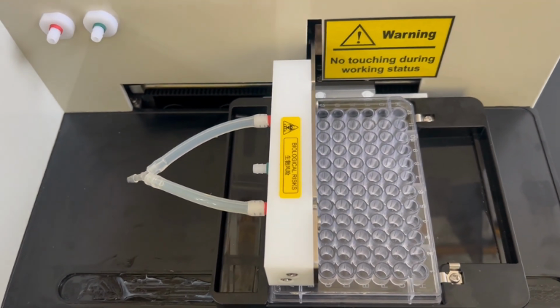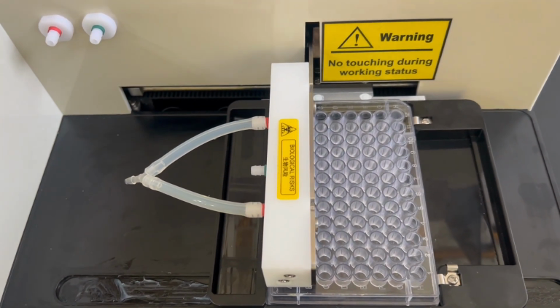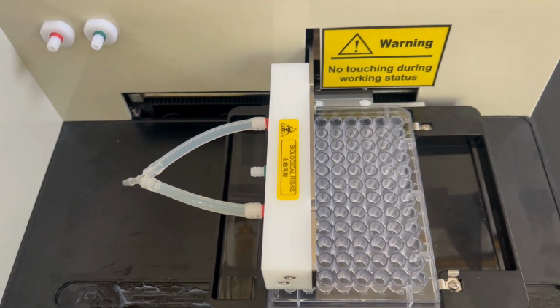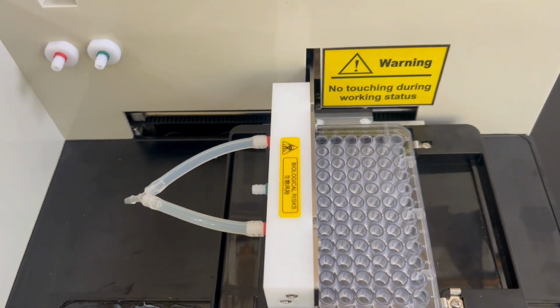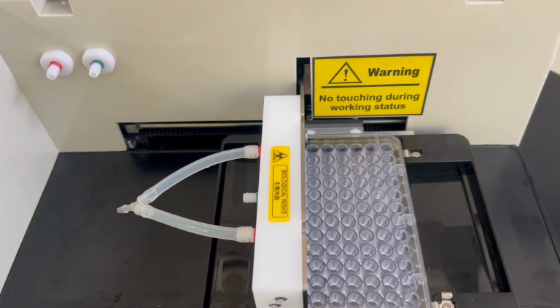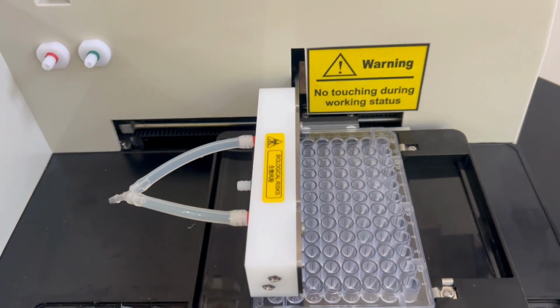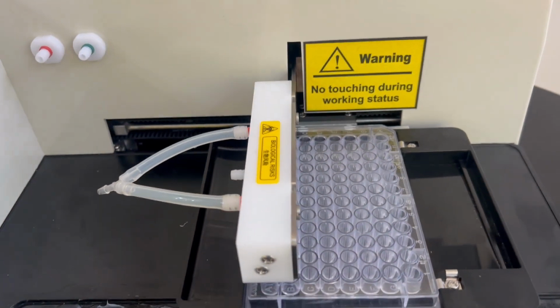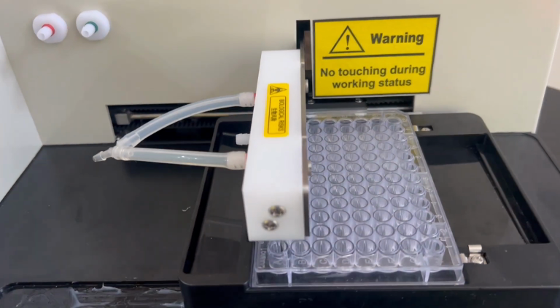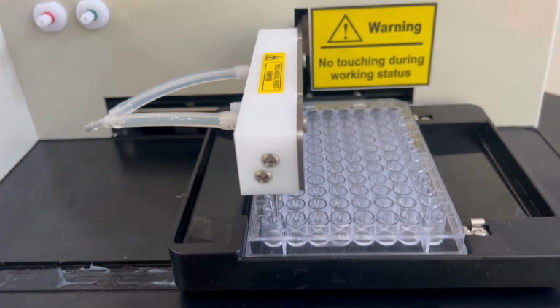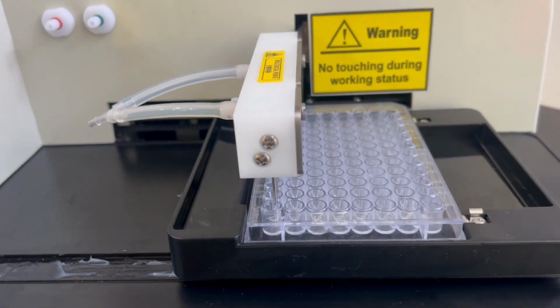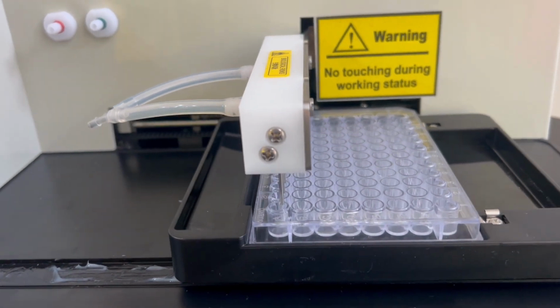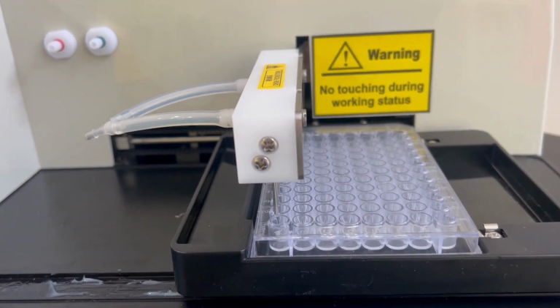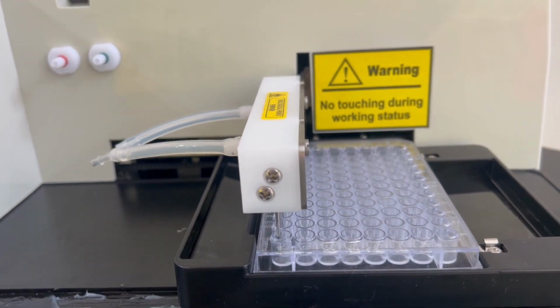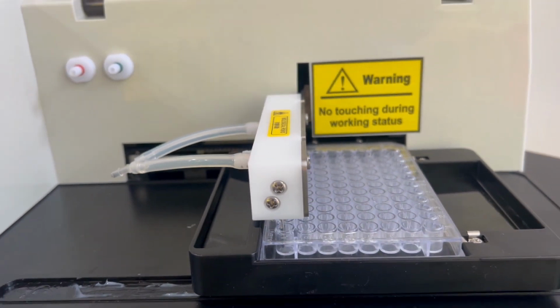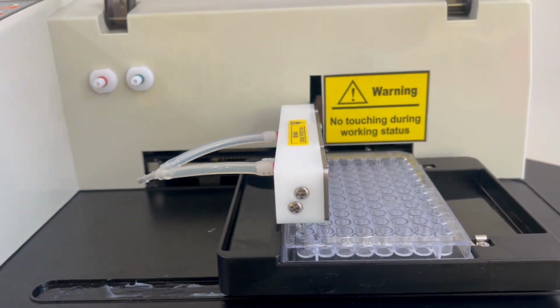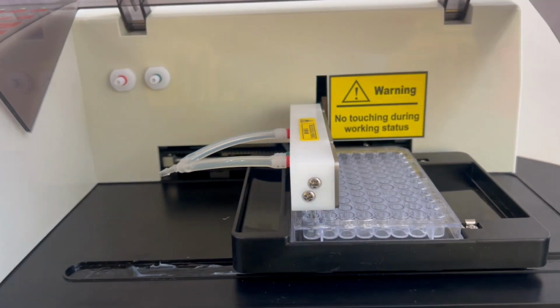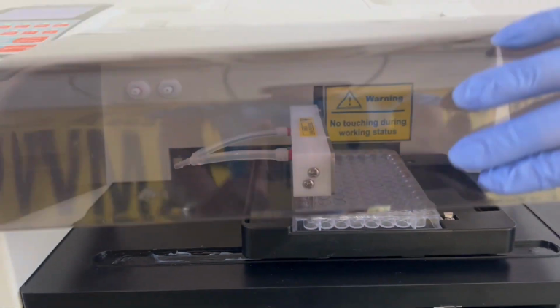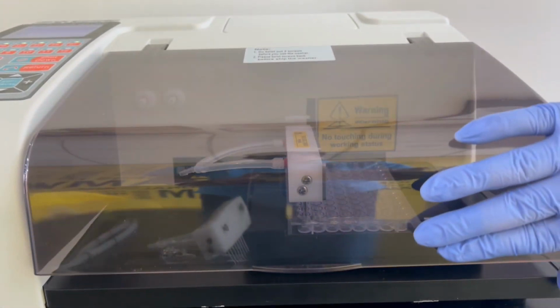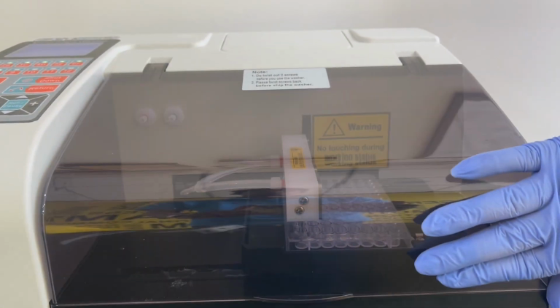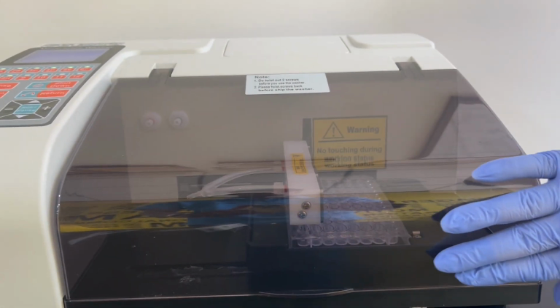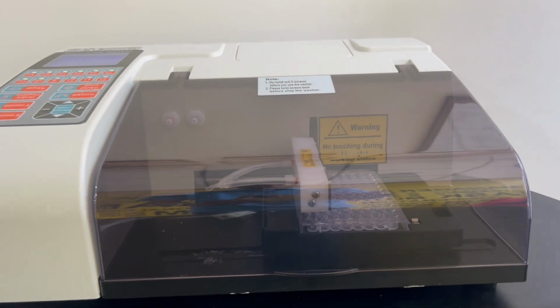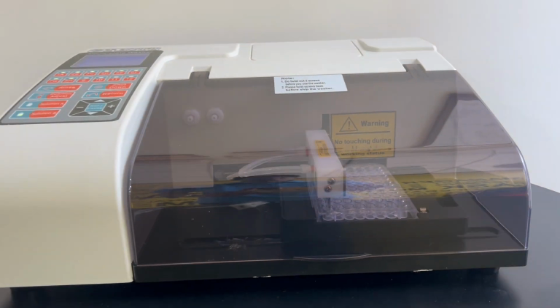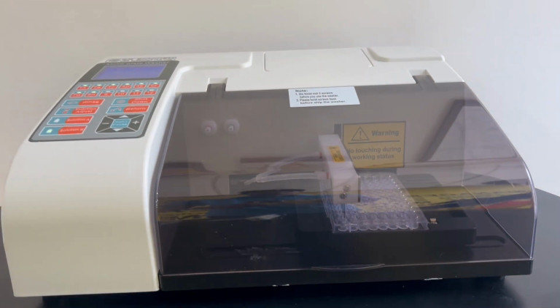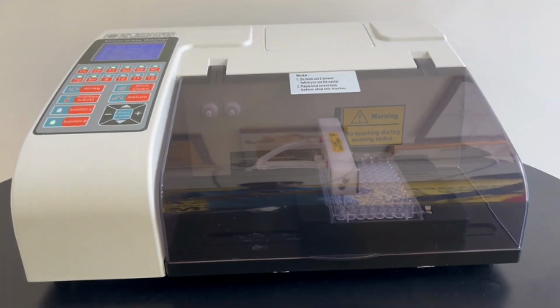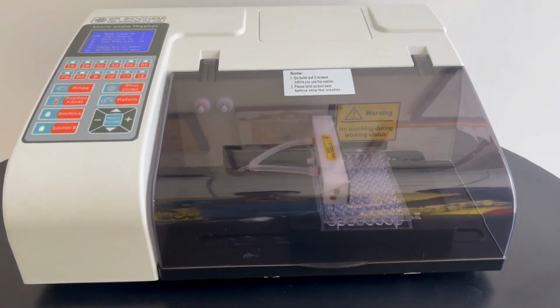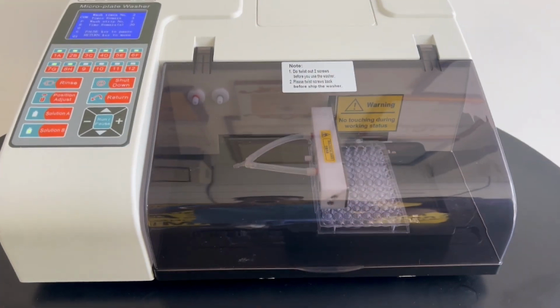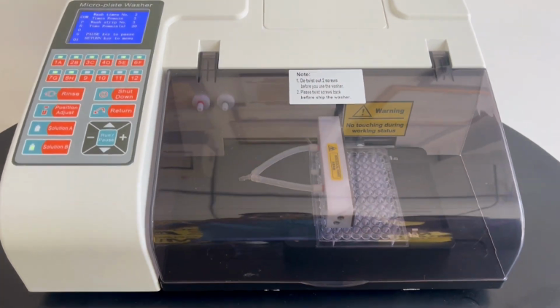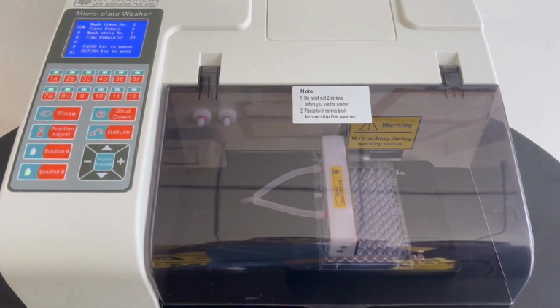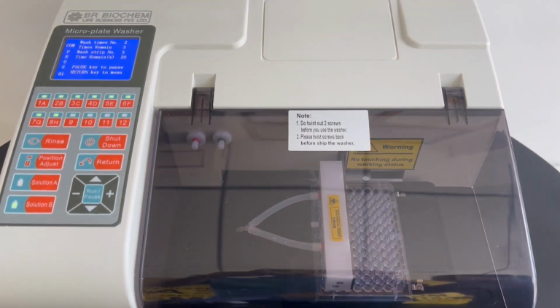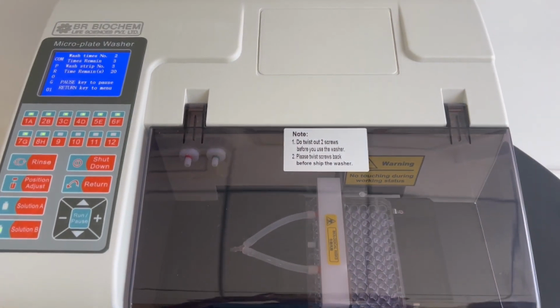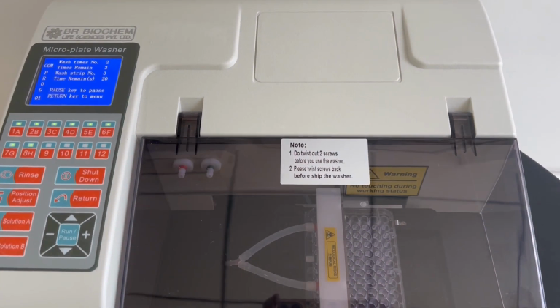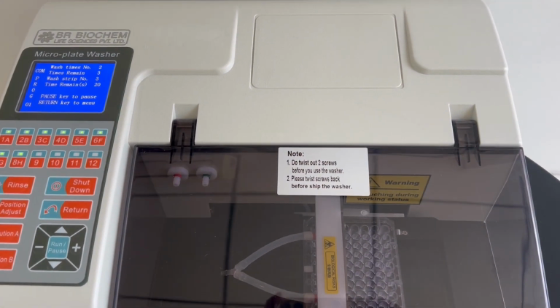Wash times: adjust the wash times from 1 to 99 cycles, allowing precise control and customization for your protocols. Wash lines: select between 1 to 12 lines for efficient washing, ensuring thorough coverage of the plates.